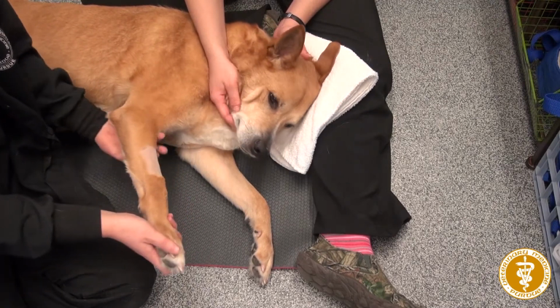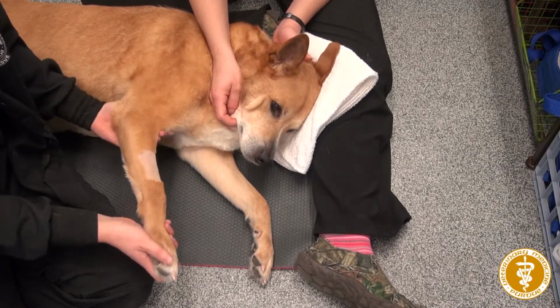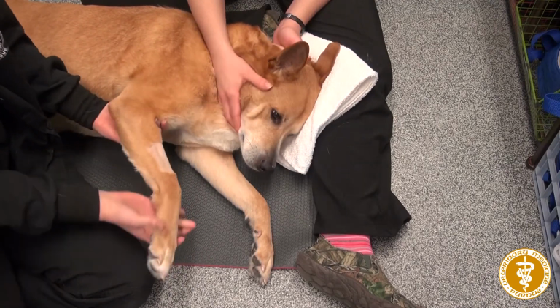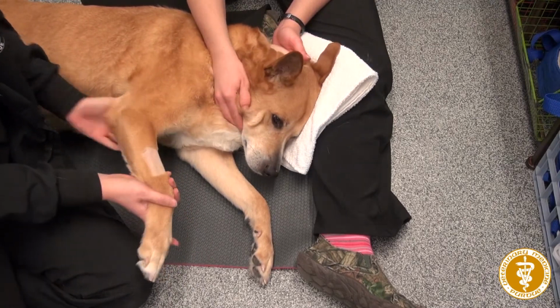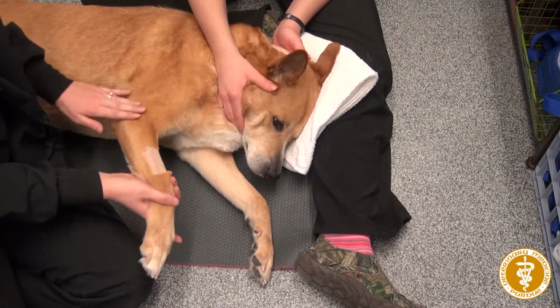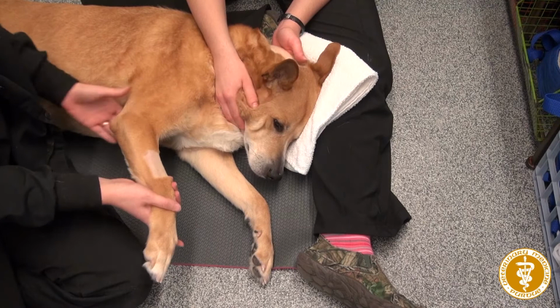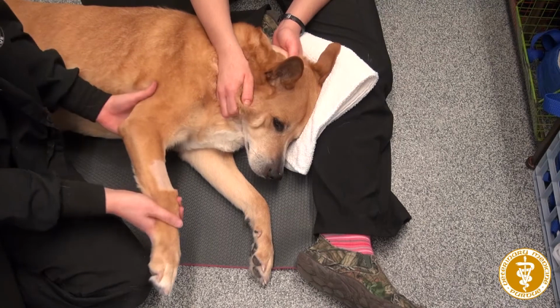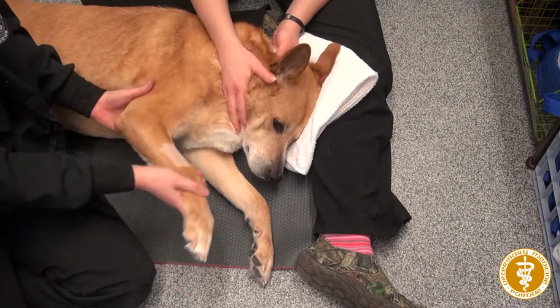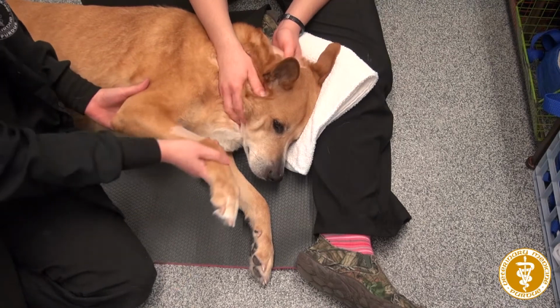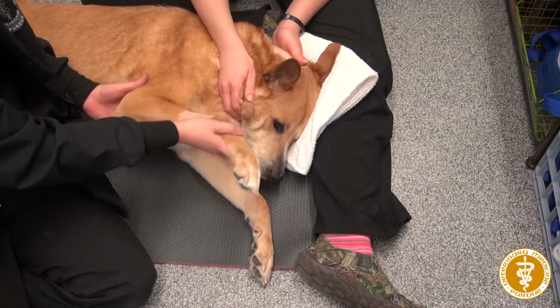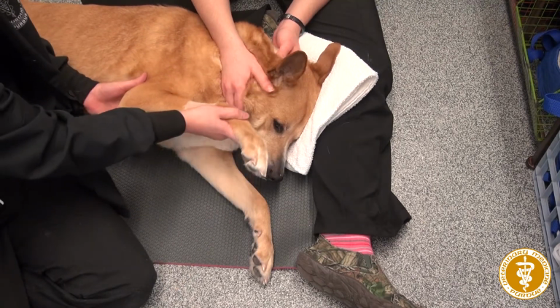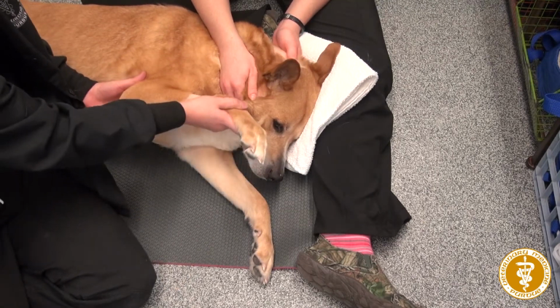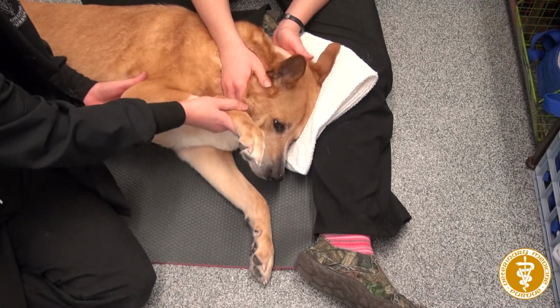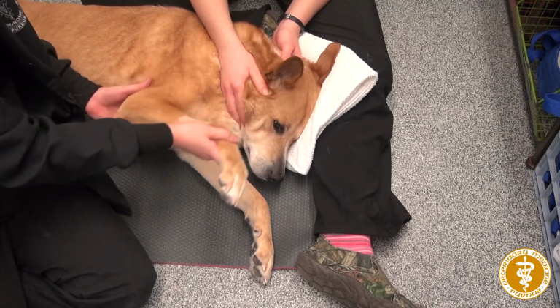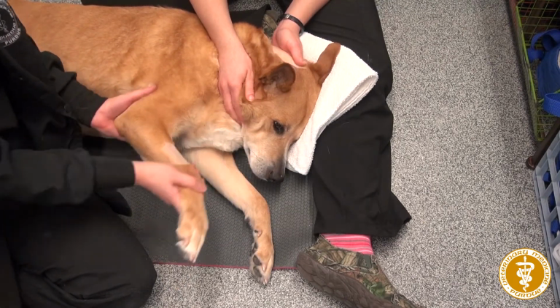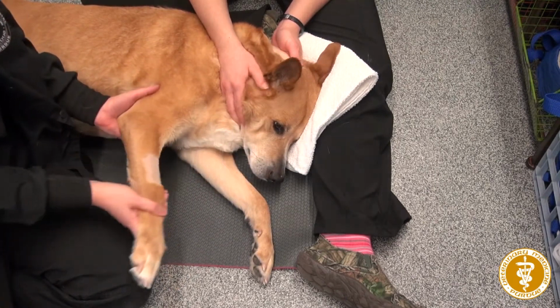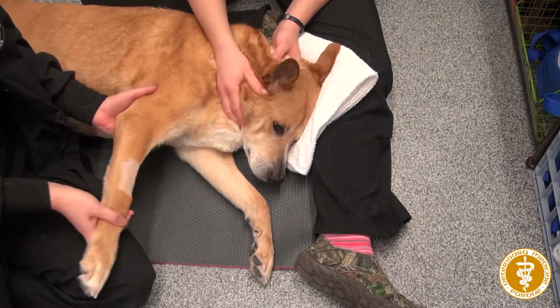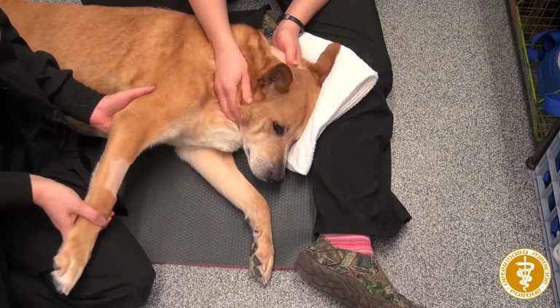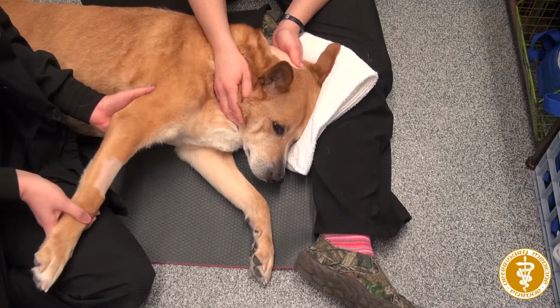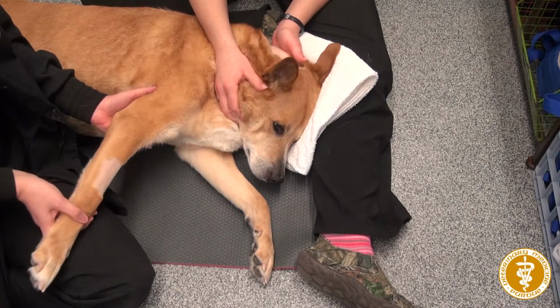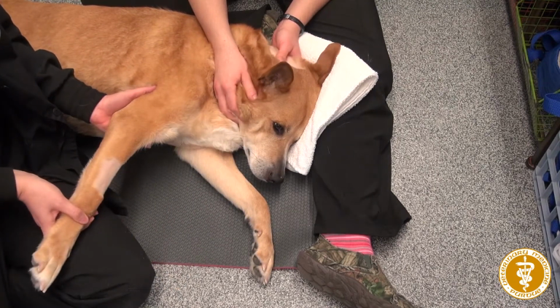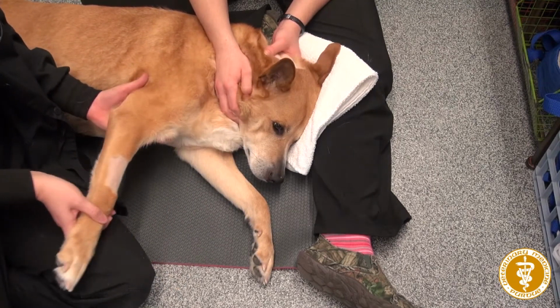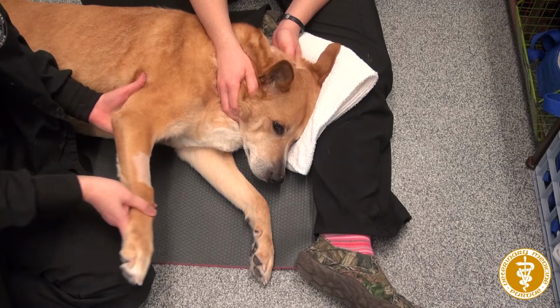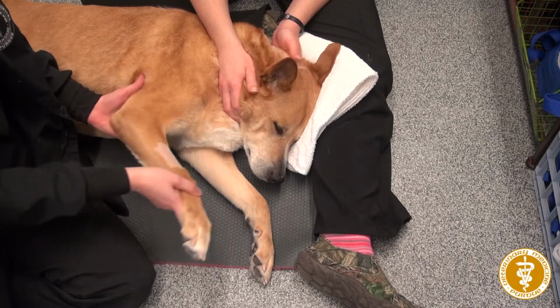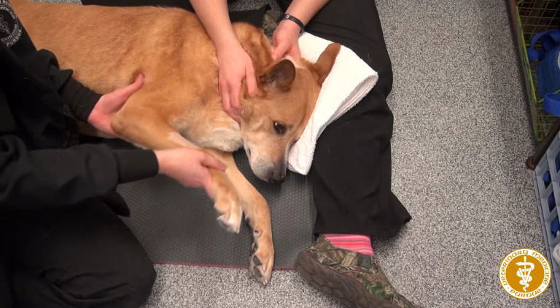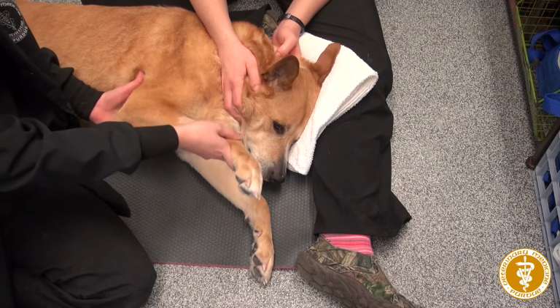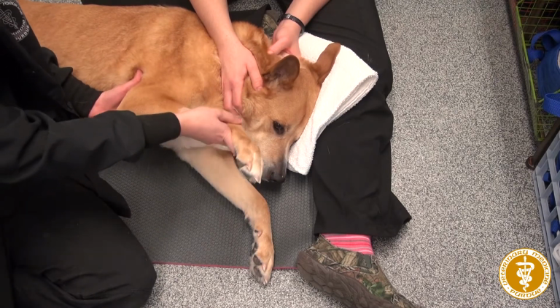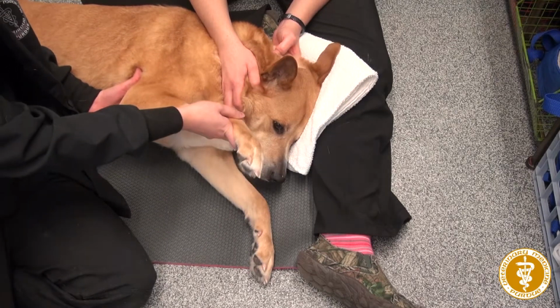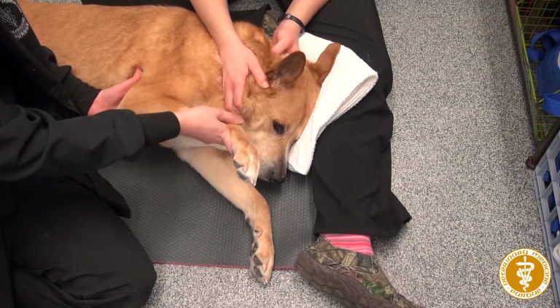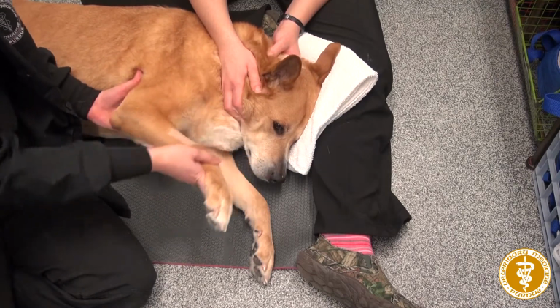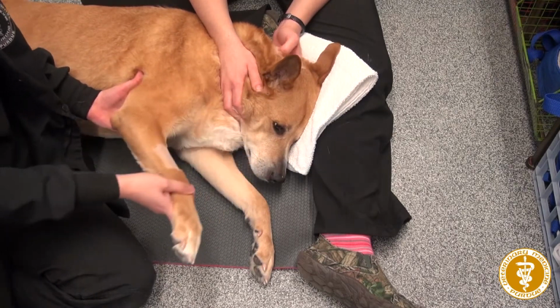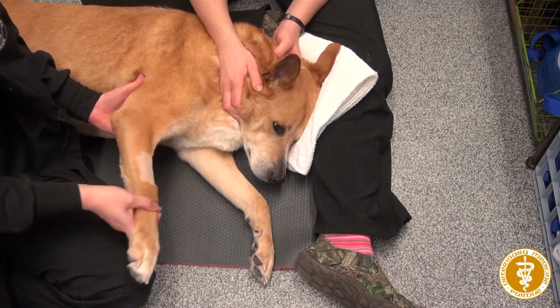And then the elbow. I just want to continue to brace the elbow with my left hand.